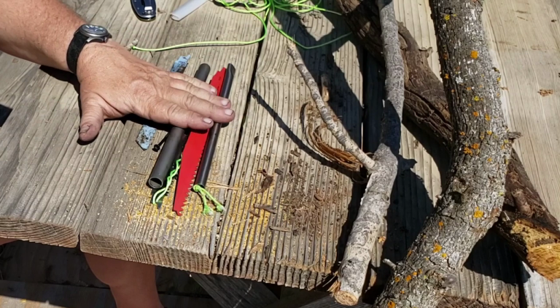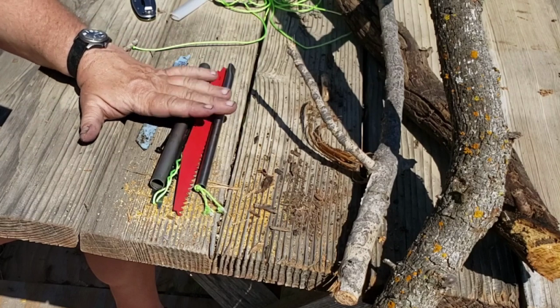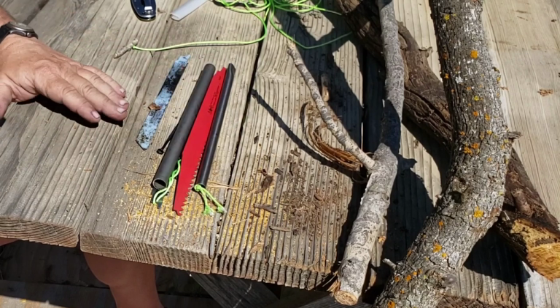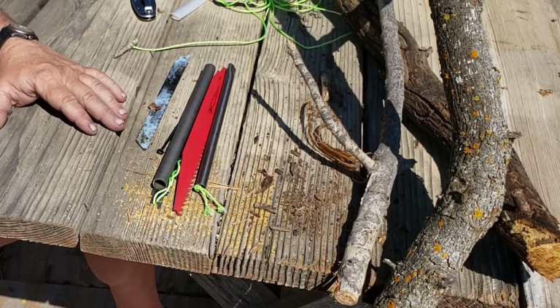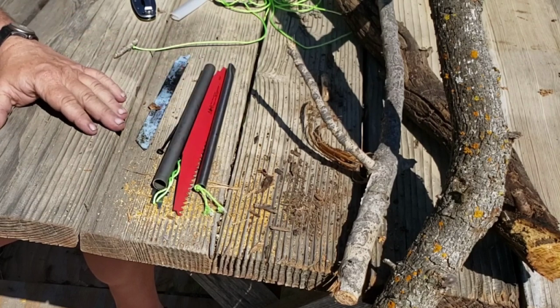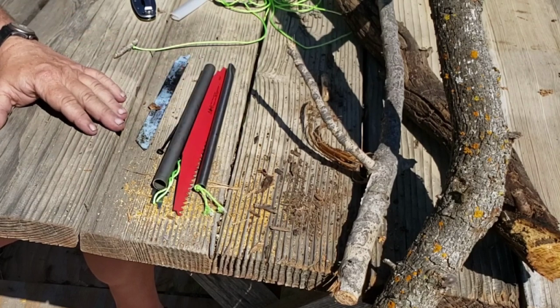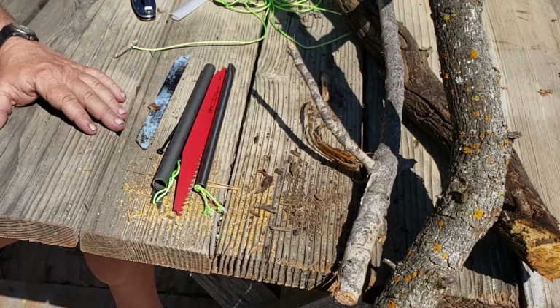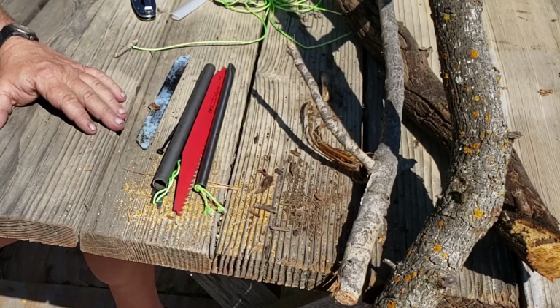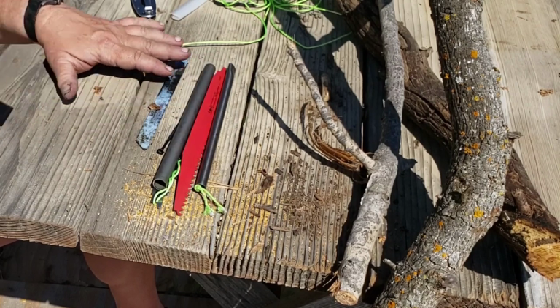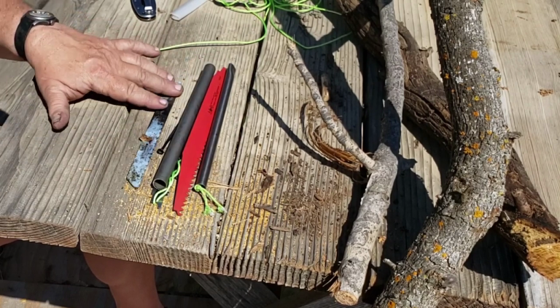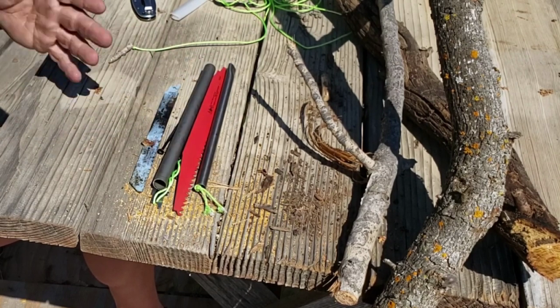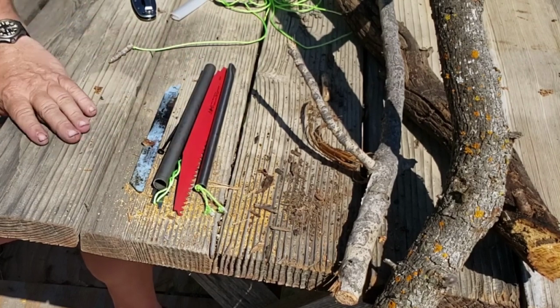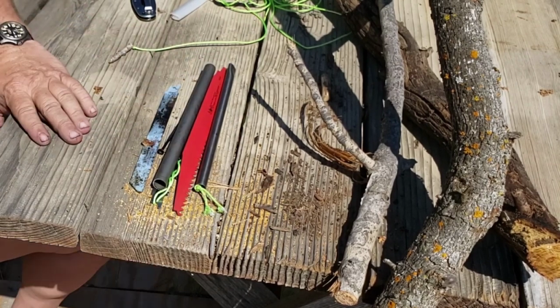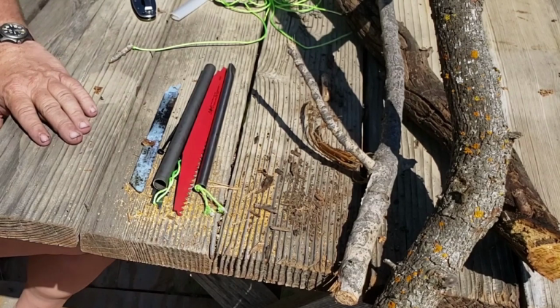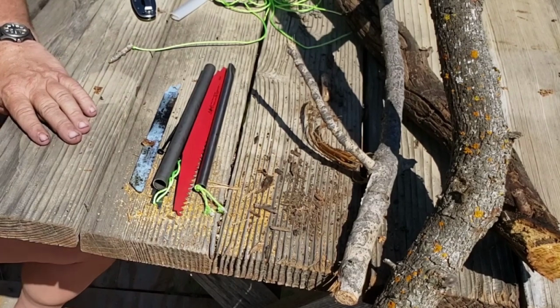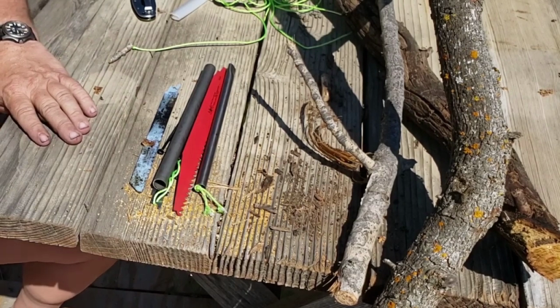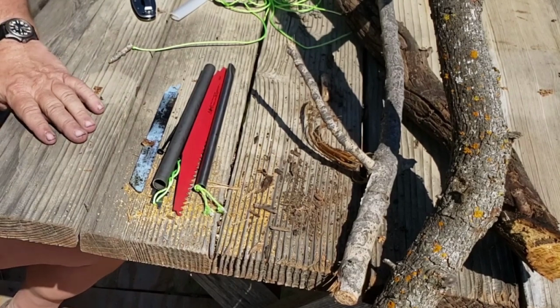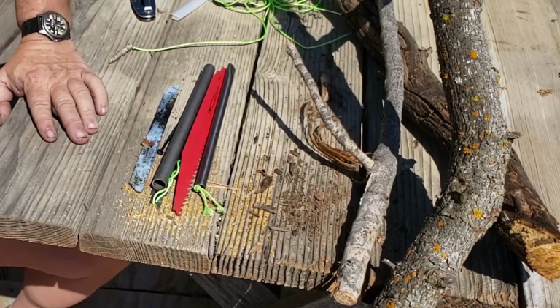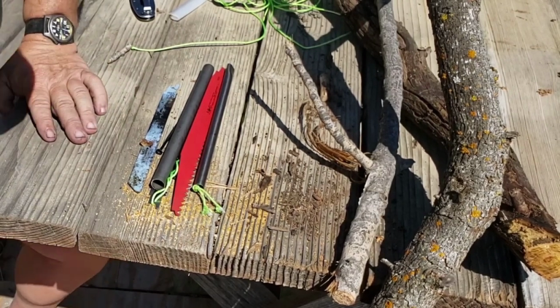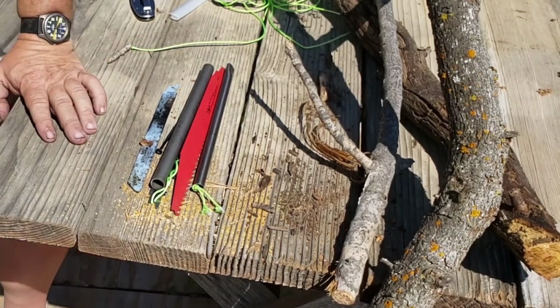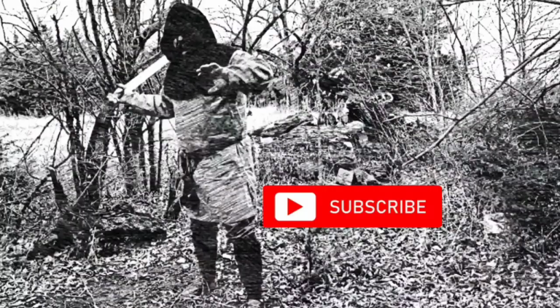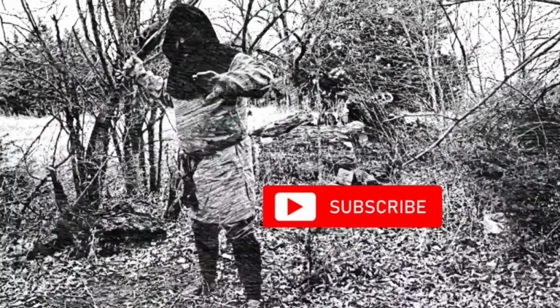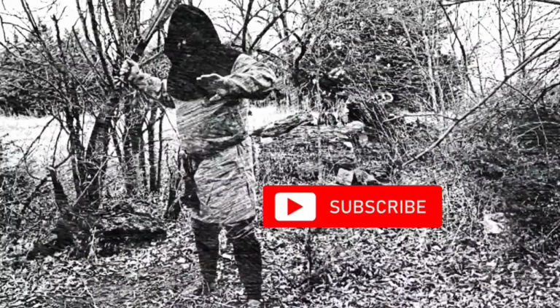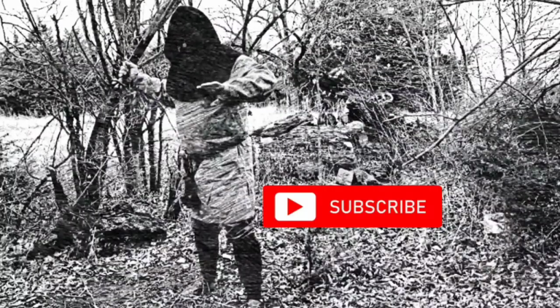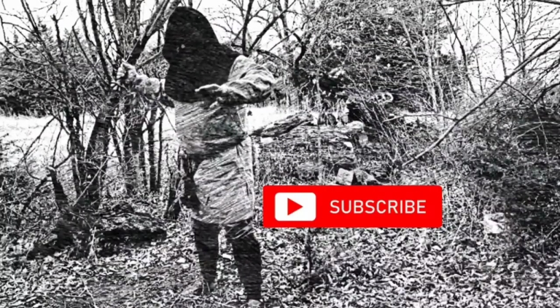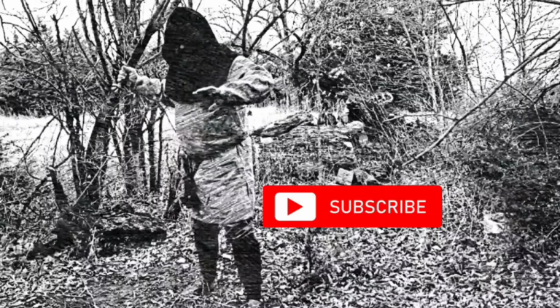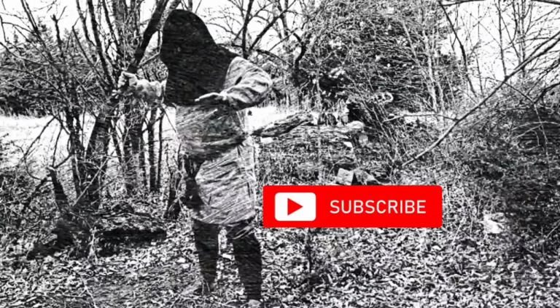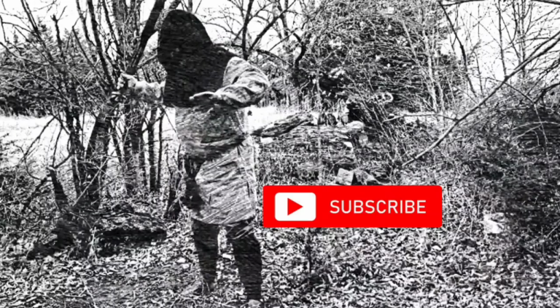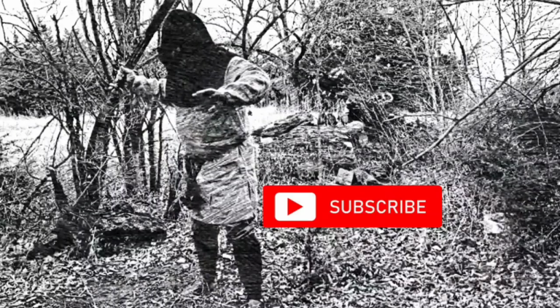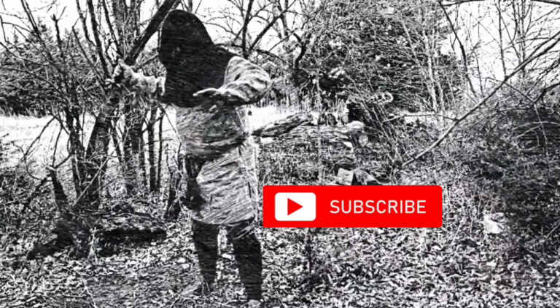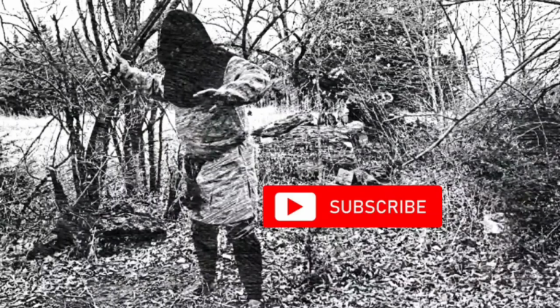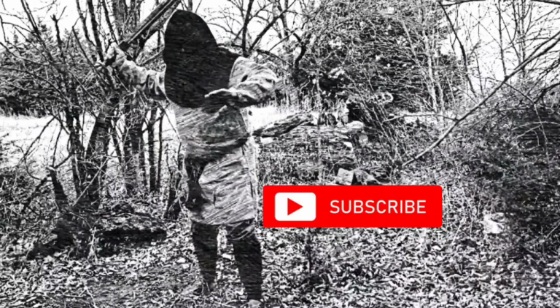Easy bushcraft saws, fairly cheap to make depending on the materials, and you can do it on your own. Another bit of gear making. Smash the subscribe button — you'll feel some foam.